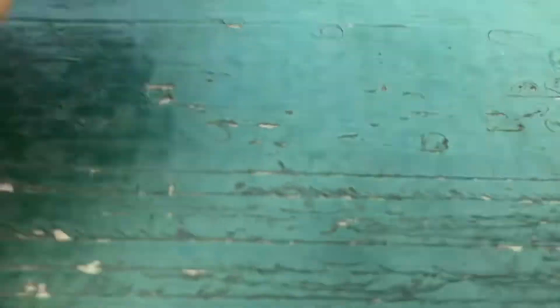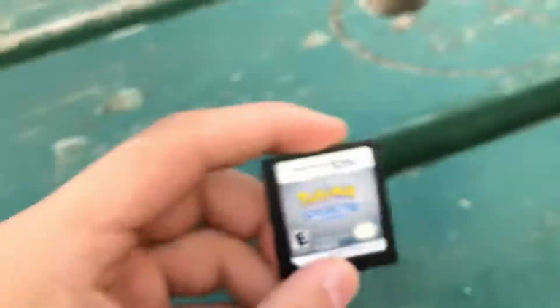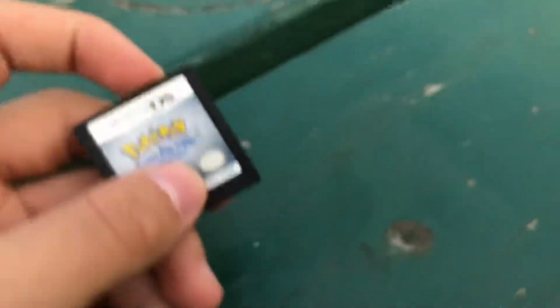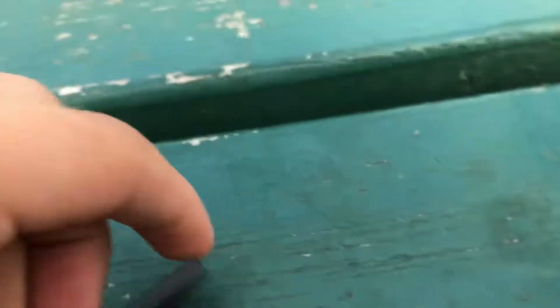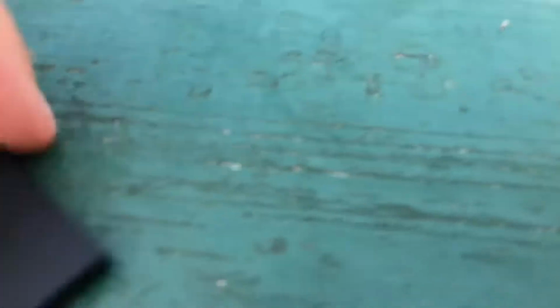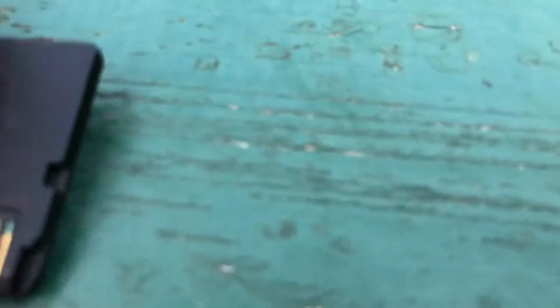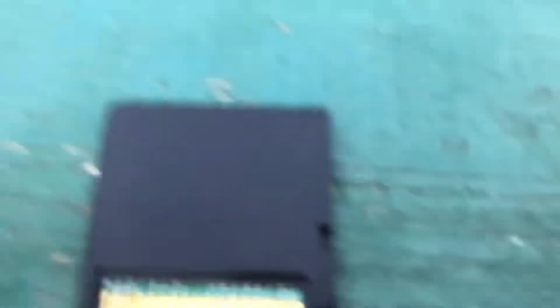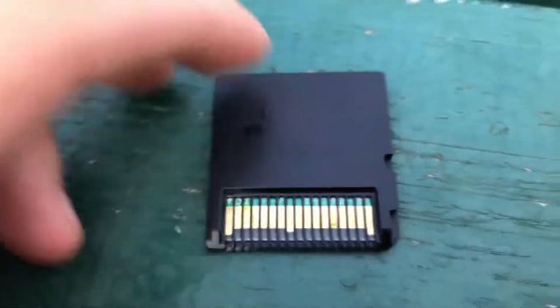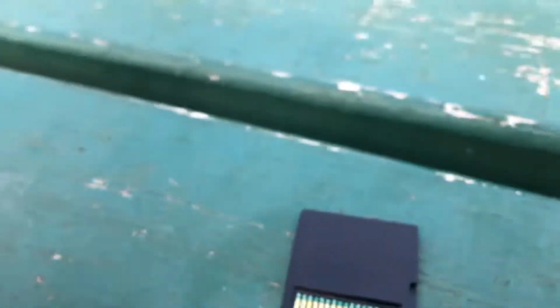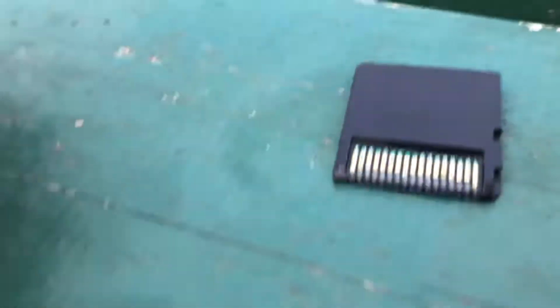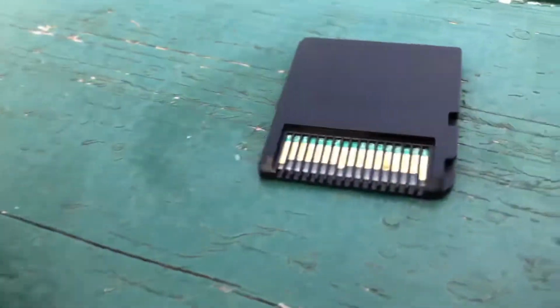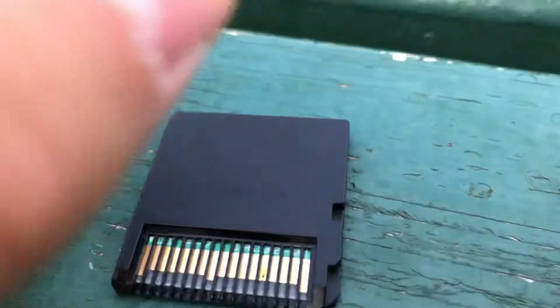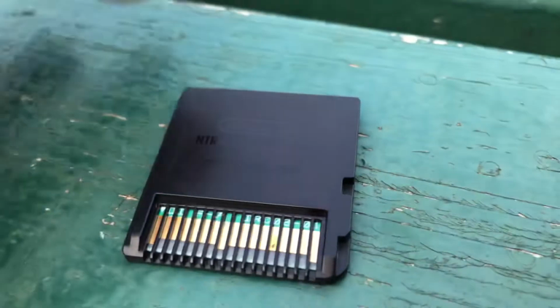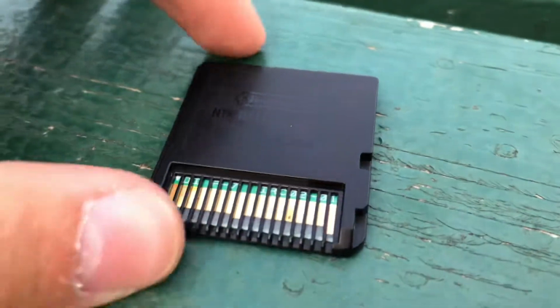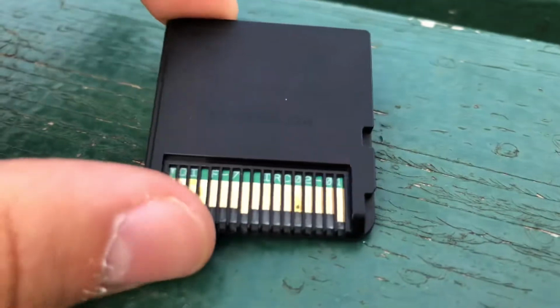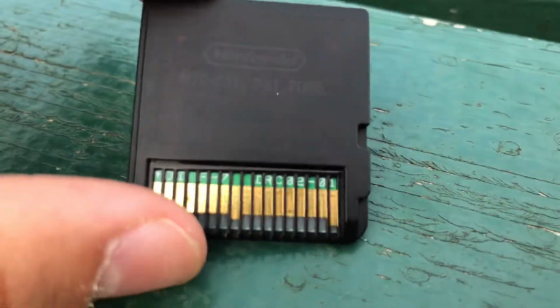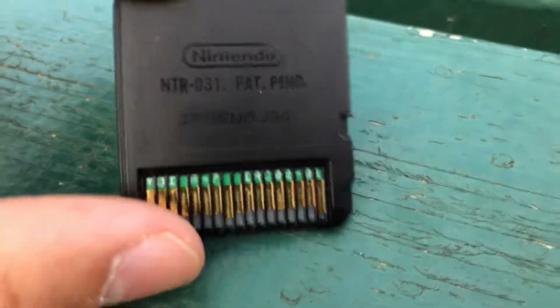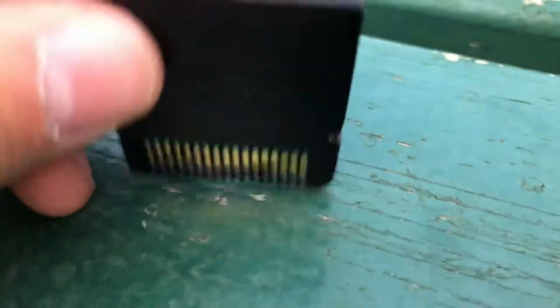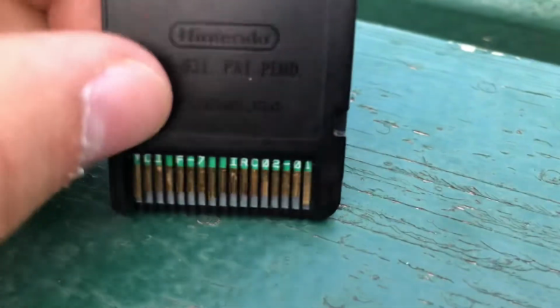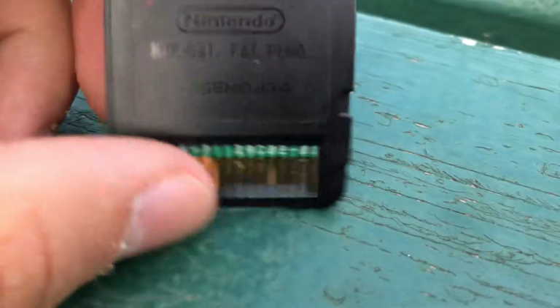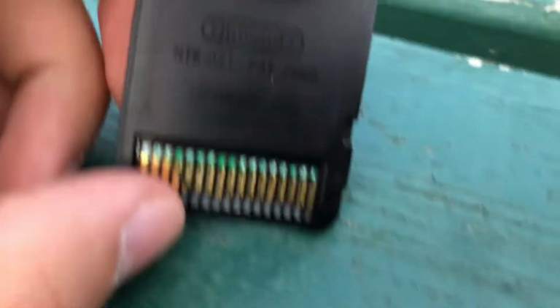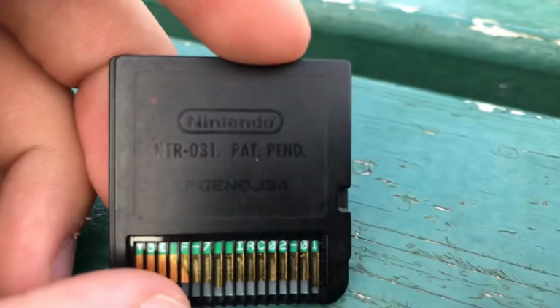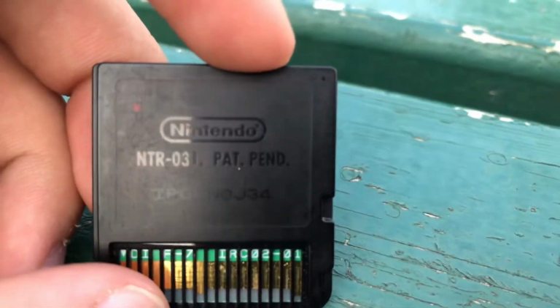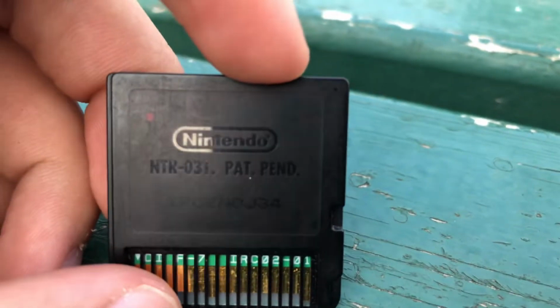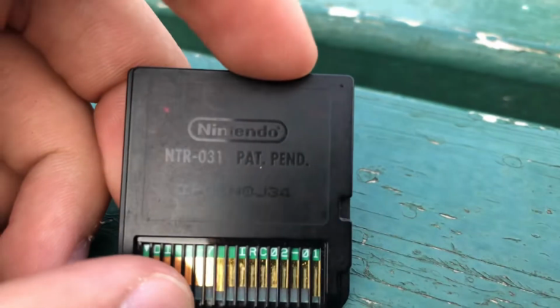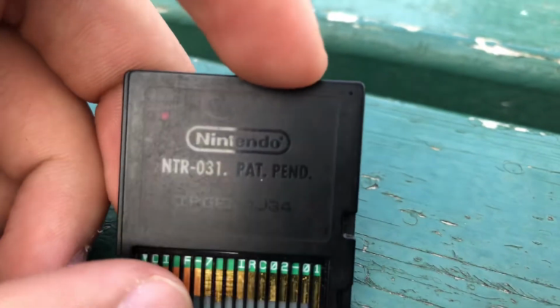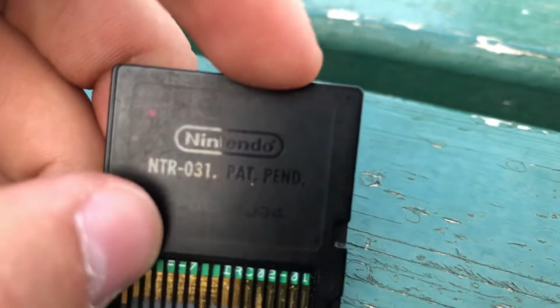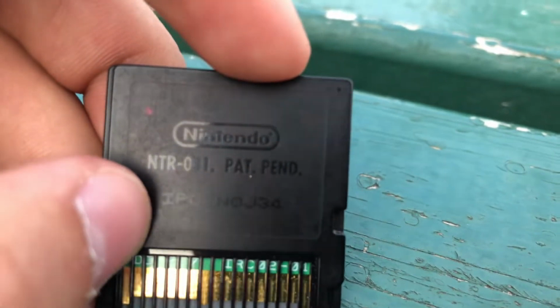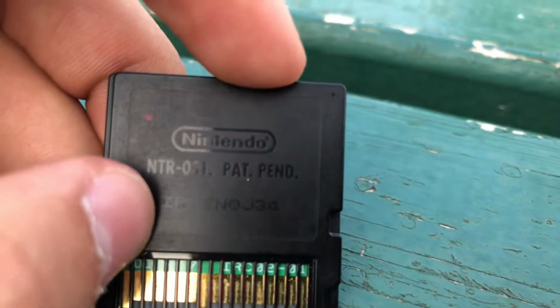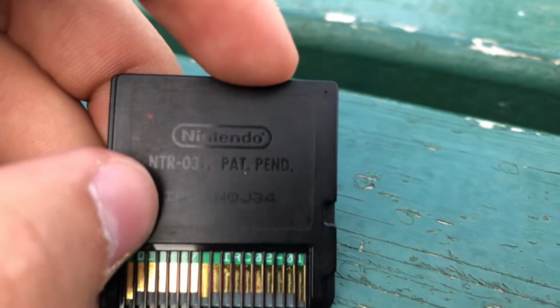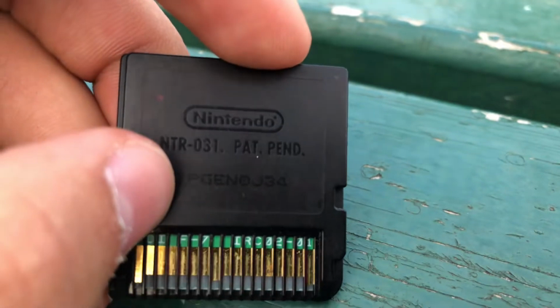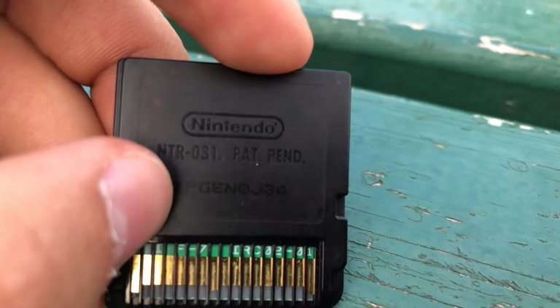Also, if you look at the form — the cartridge case should be black, the pins should be fine. And you guys can see the underside, under the NTR cartridge.